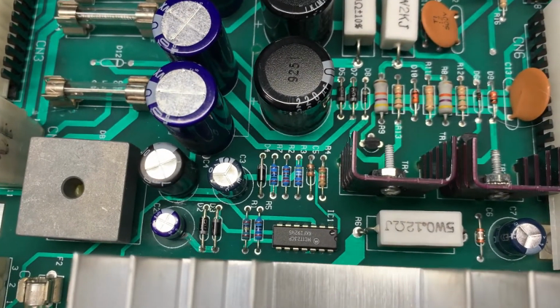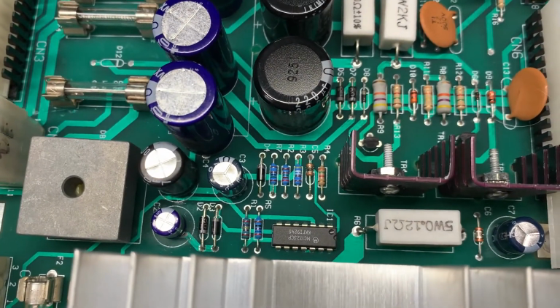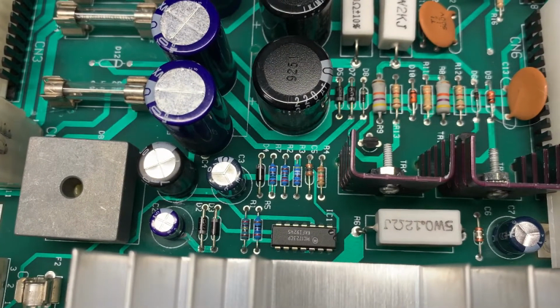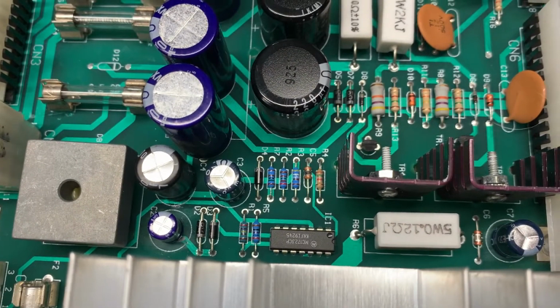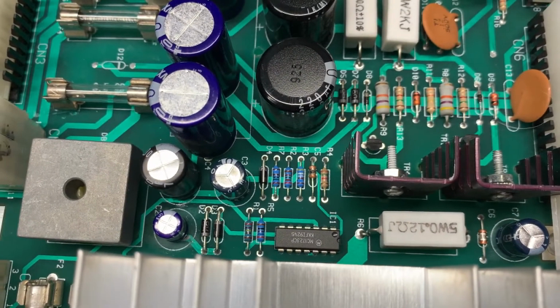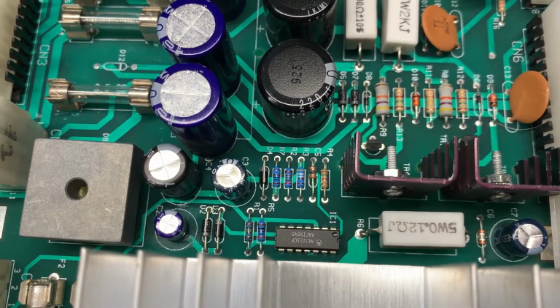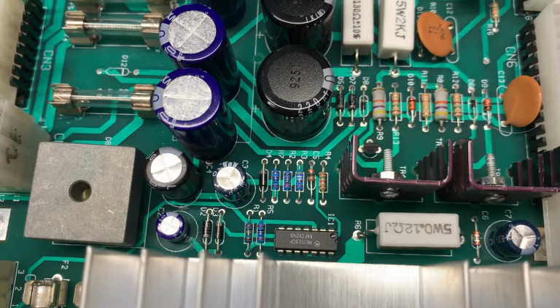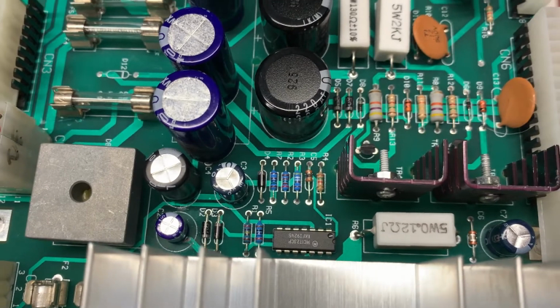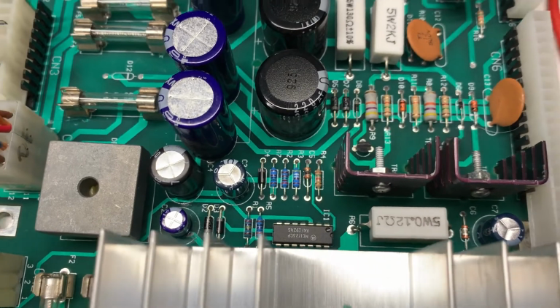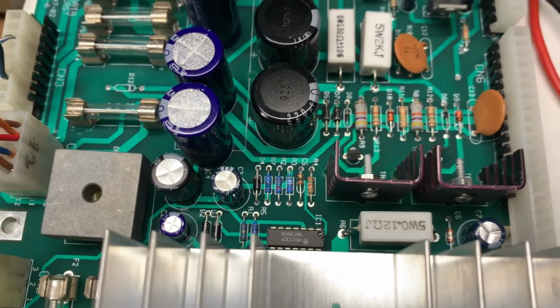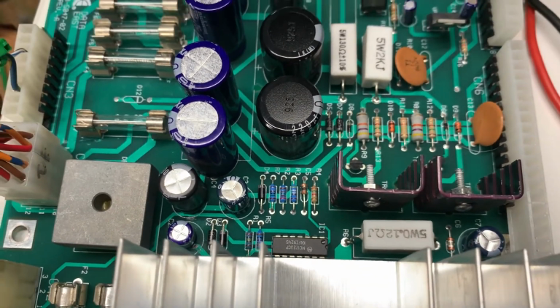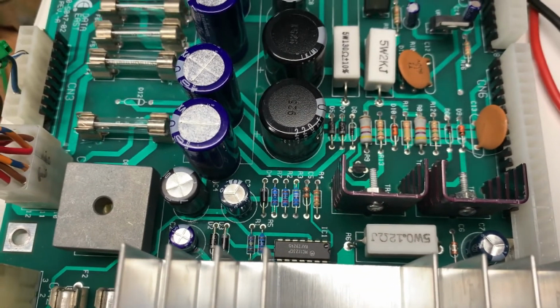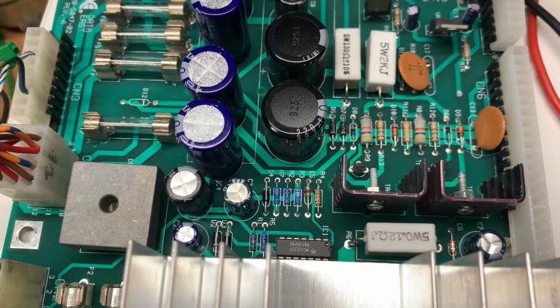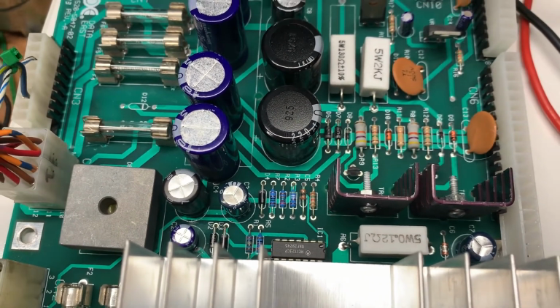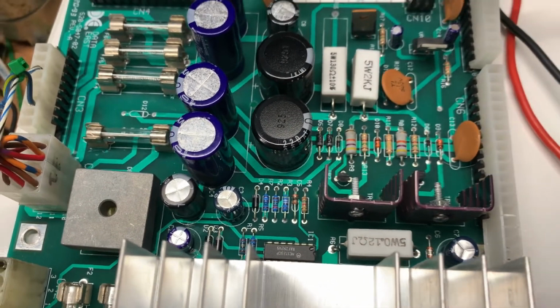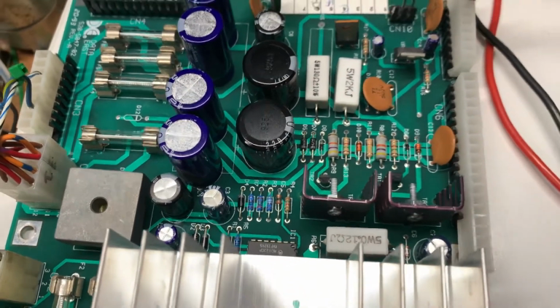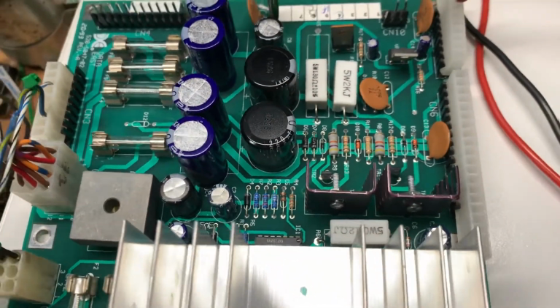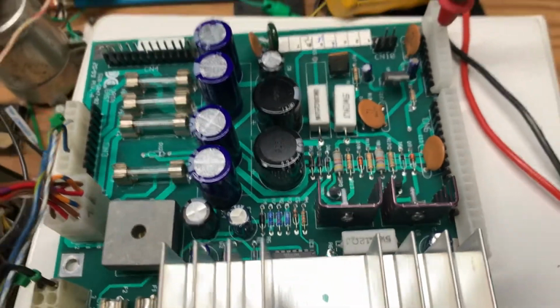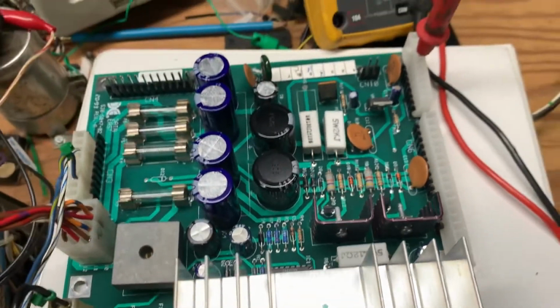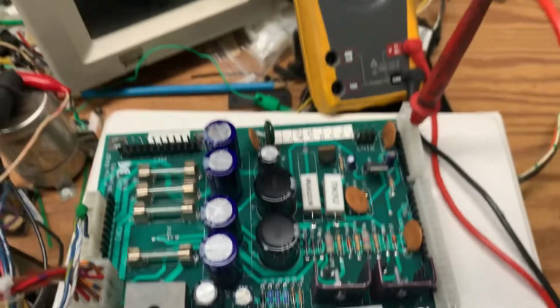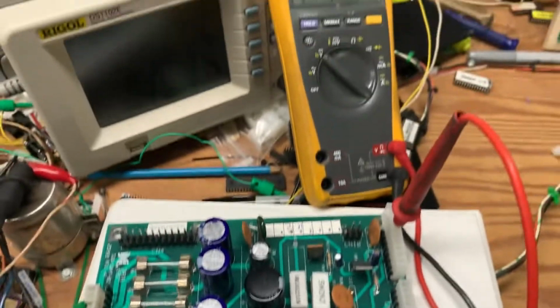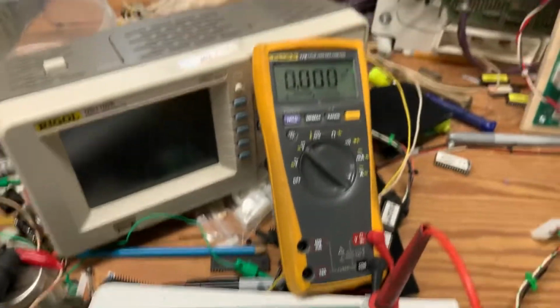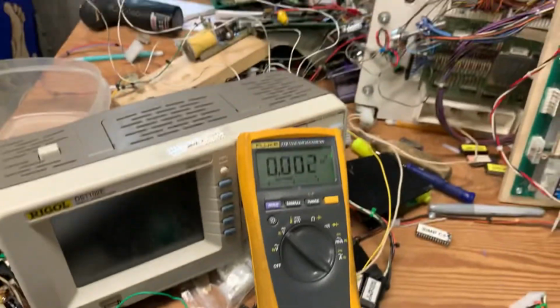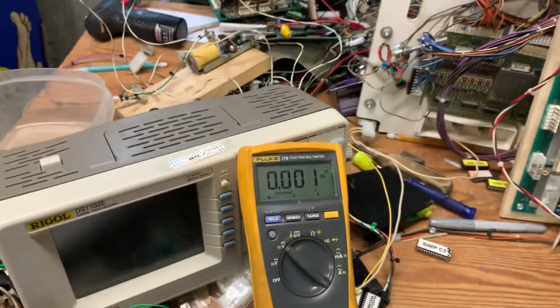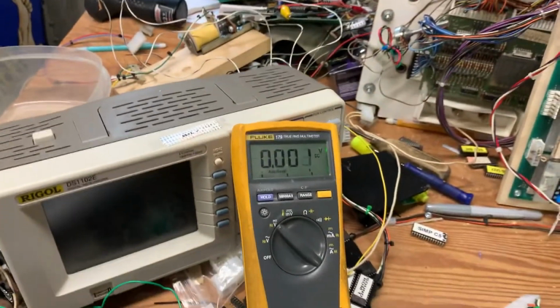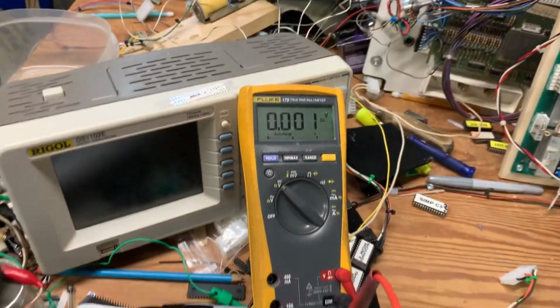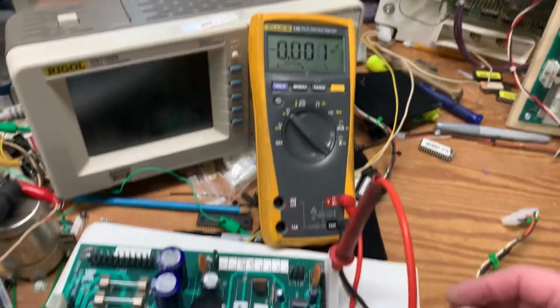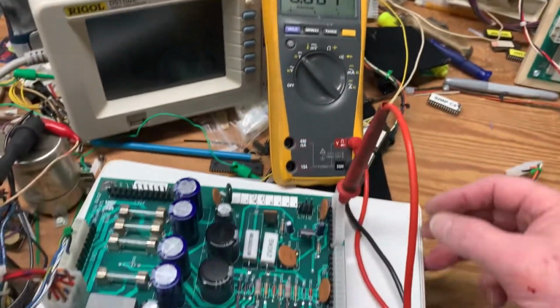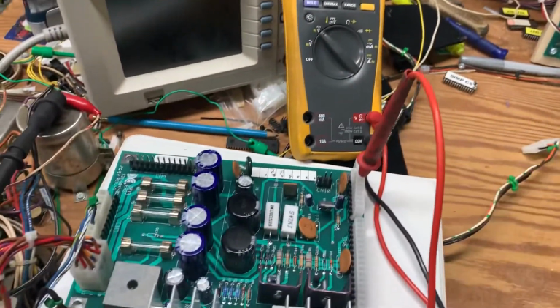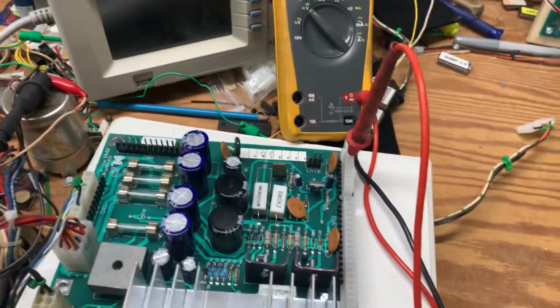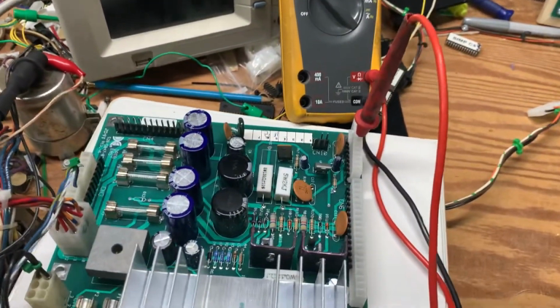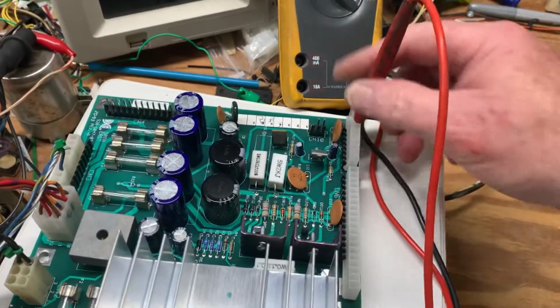I also replaced C3 — it's a 47 microfarad 63-volt cap. That one leaks periodically too, so I preventively replaced that cap. Now let's test the power. I have my meter hooked up.